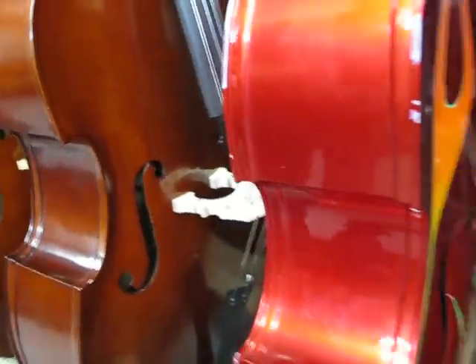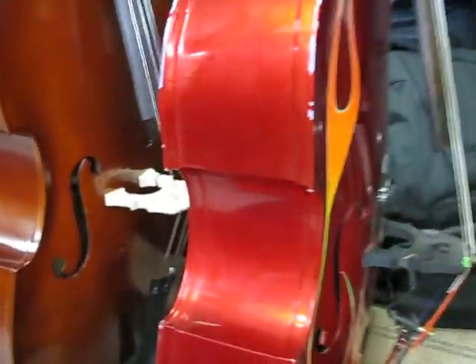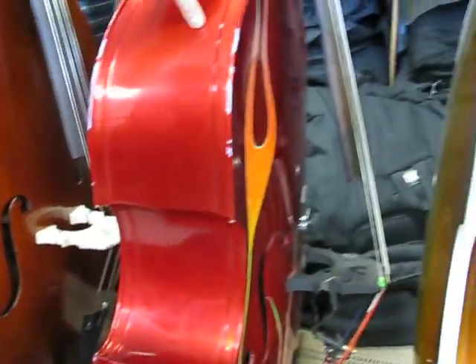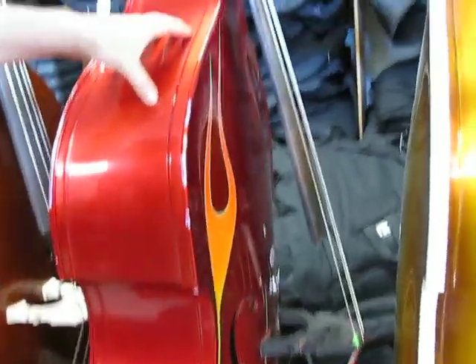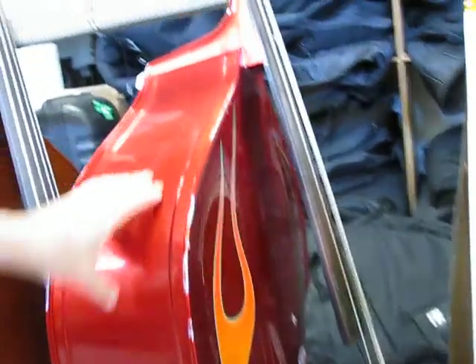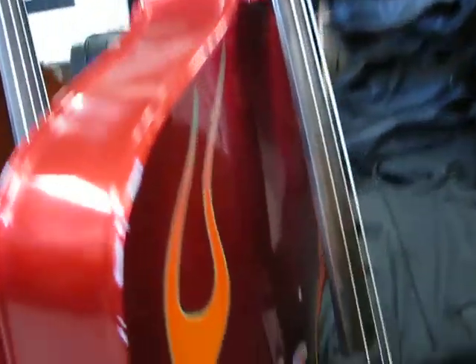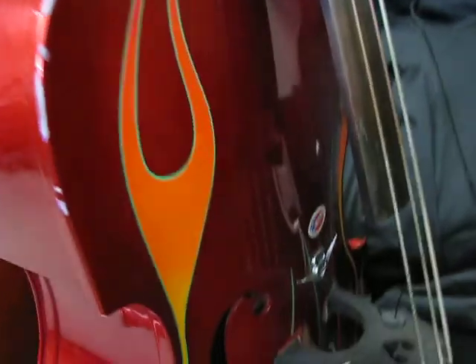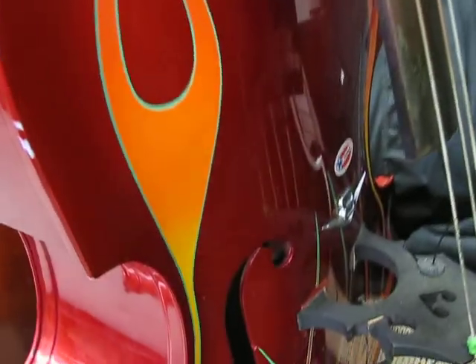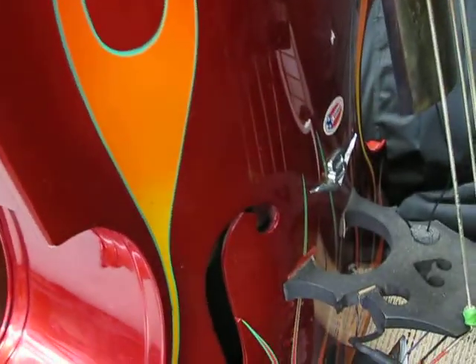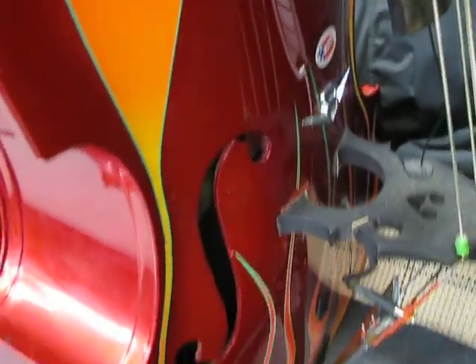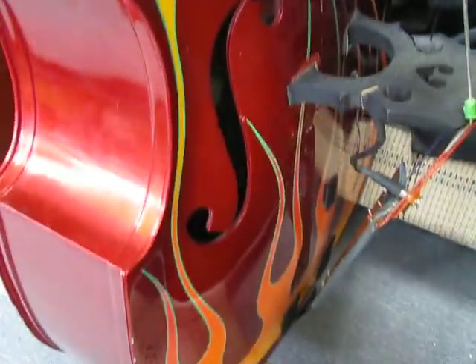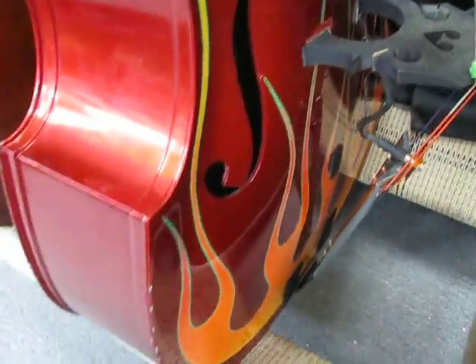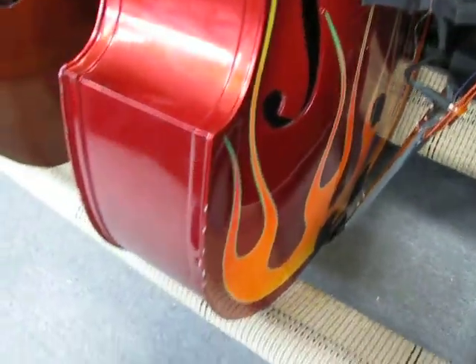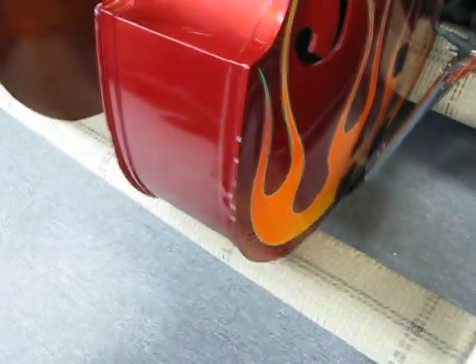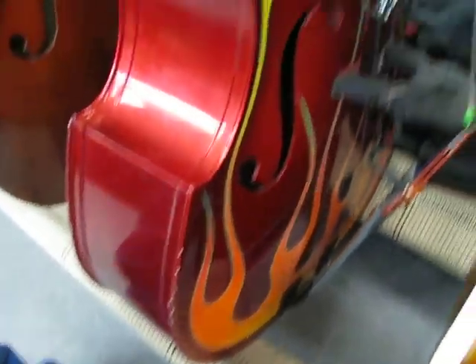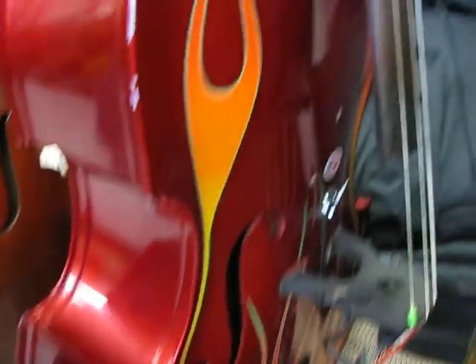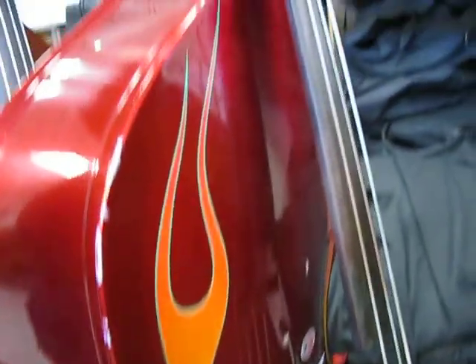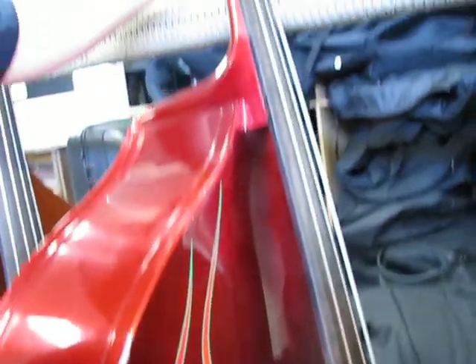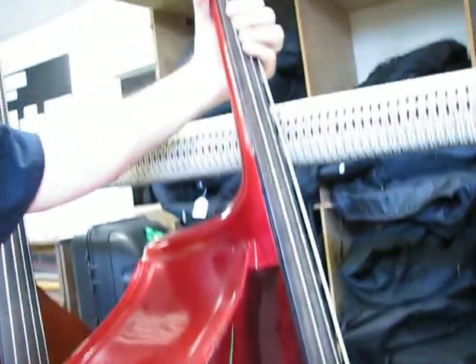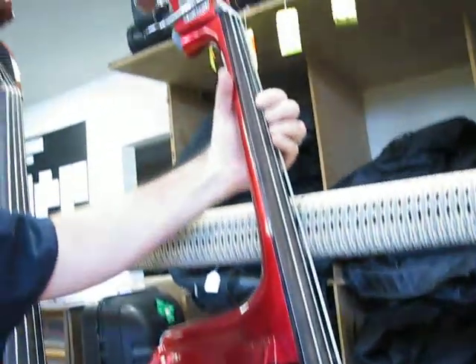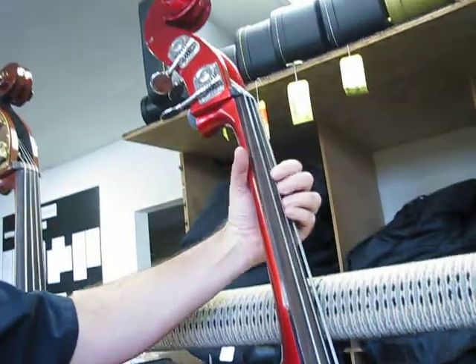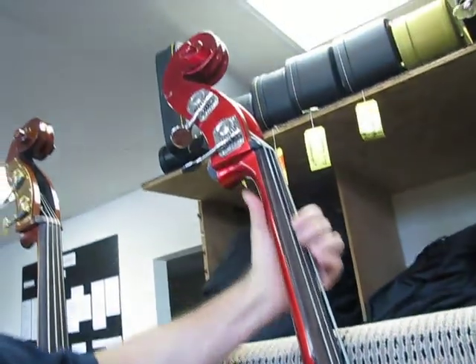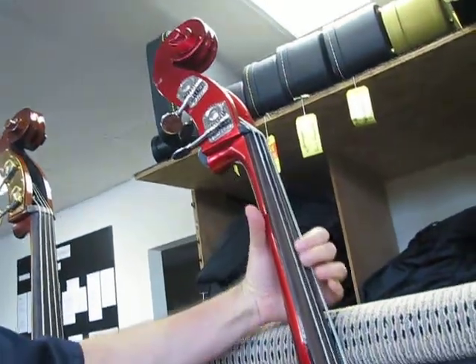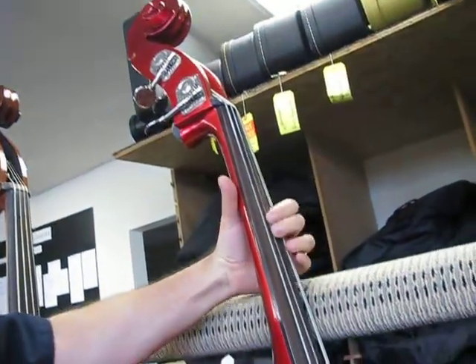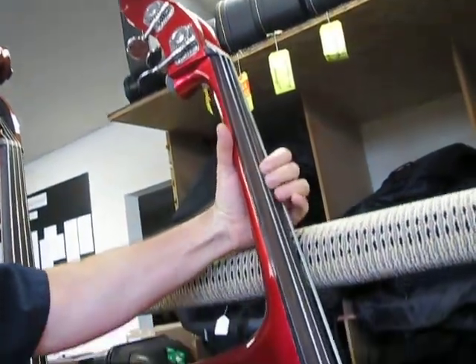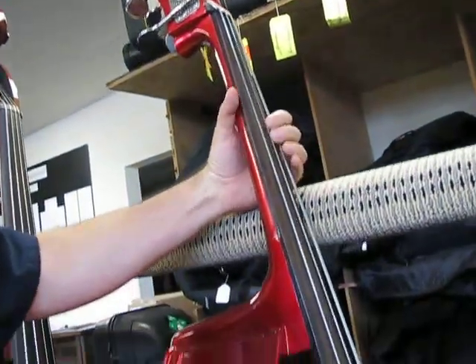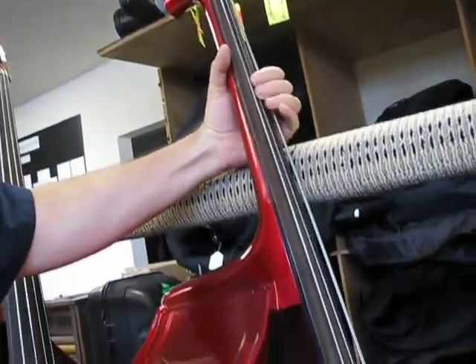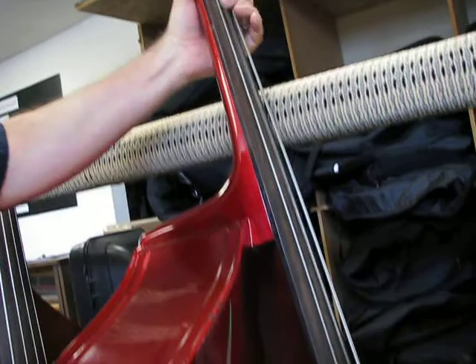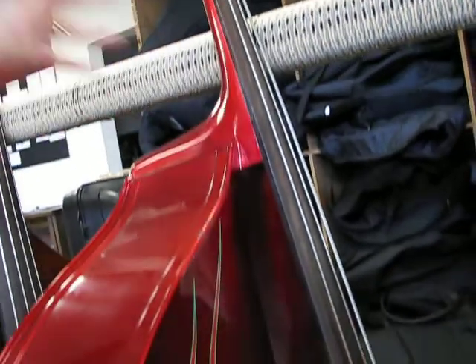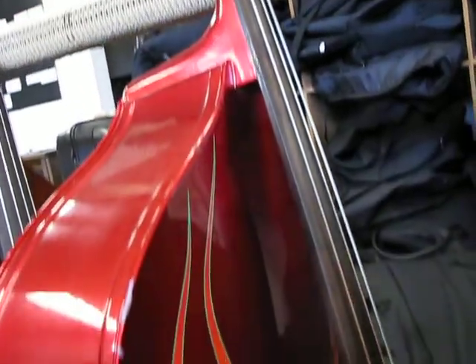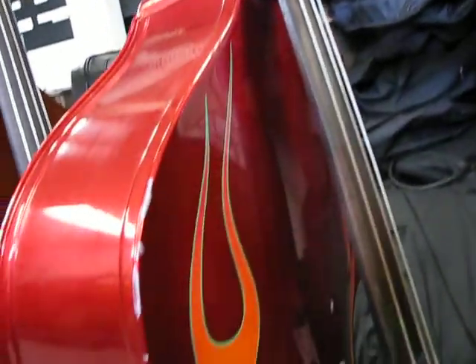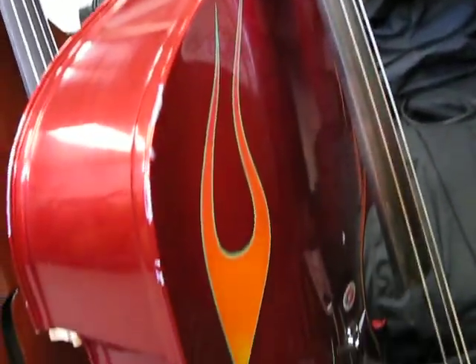This is a King double bass owned by Johnny Hatton — he plays with the Brian Stetscher Orchestra and other bands. He's played enough with Rotosound metal wound strings that the fingerboard is grooved in and buzzing from the deep grooves. We're doing a fingerboard job on it for him.